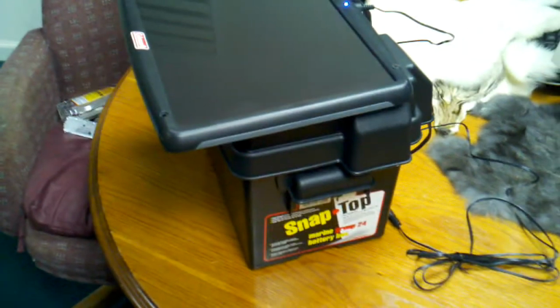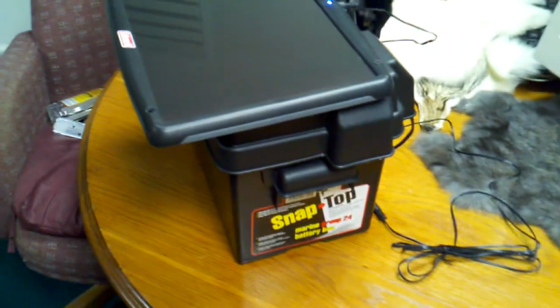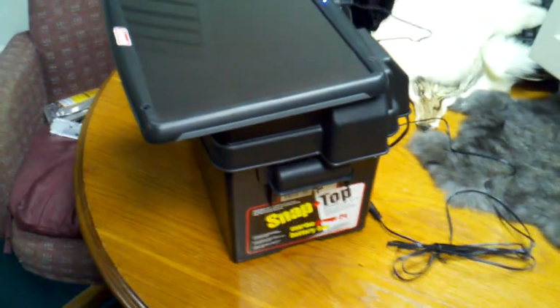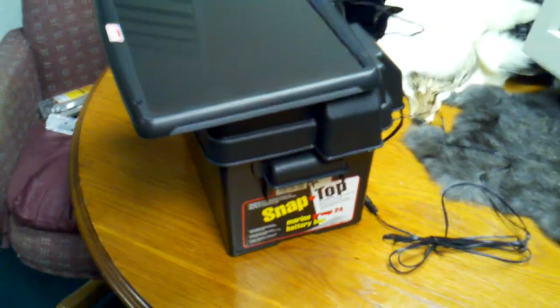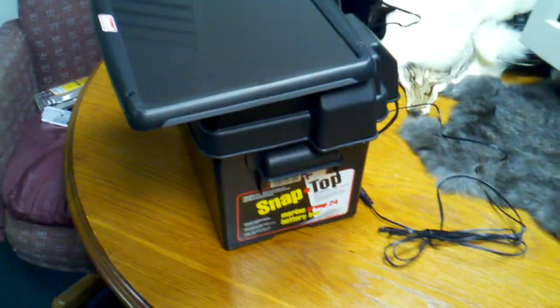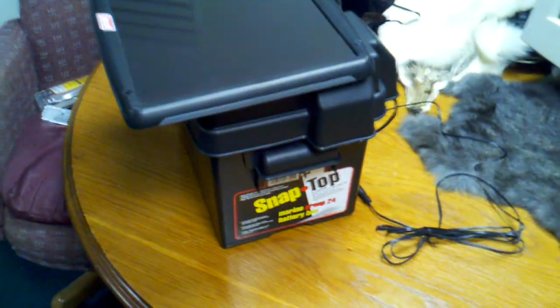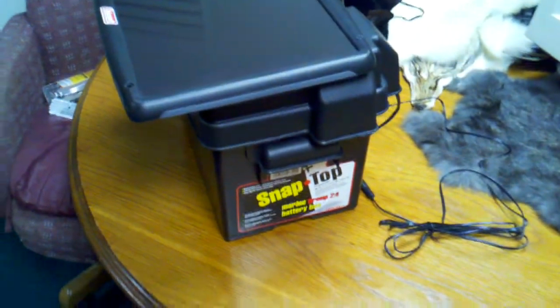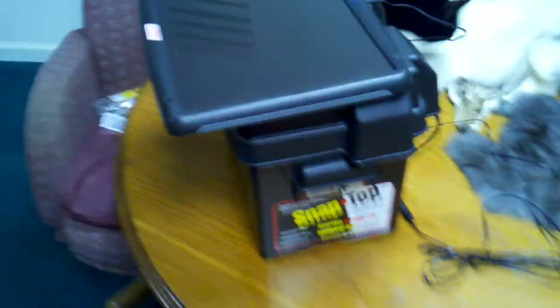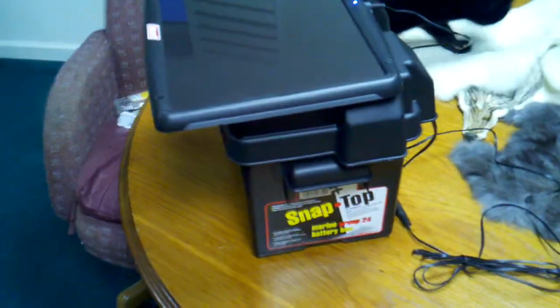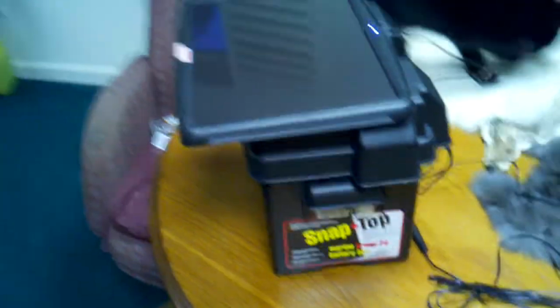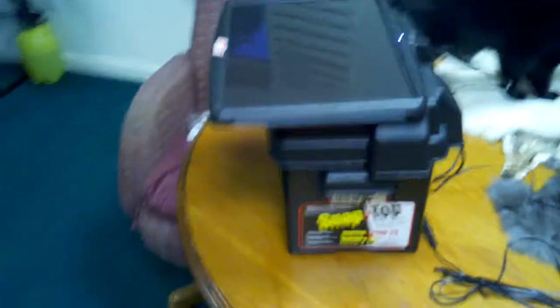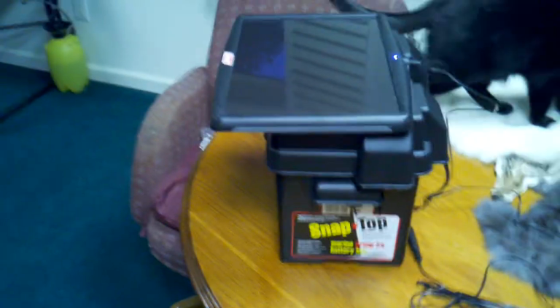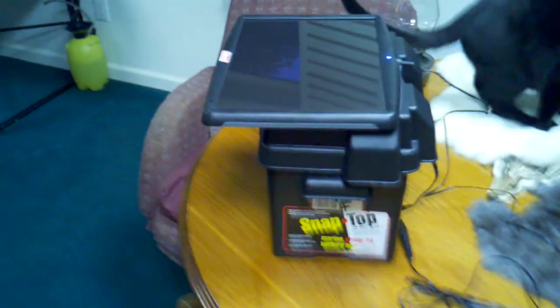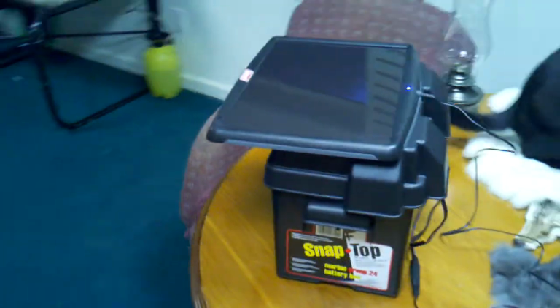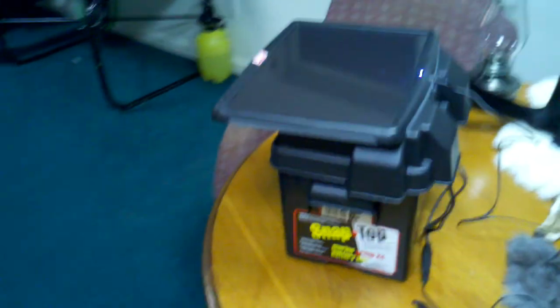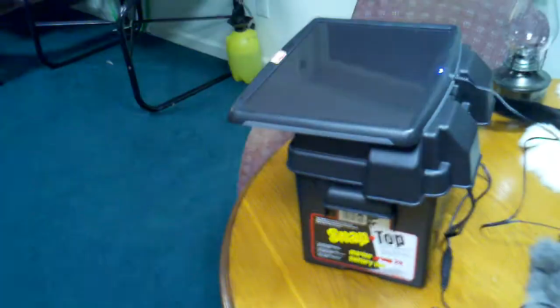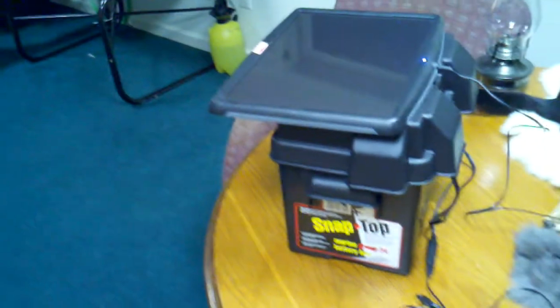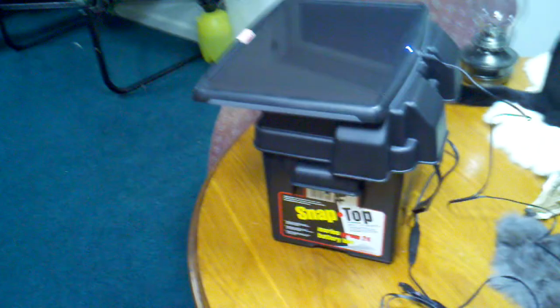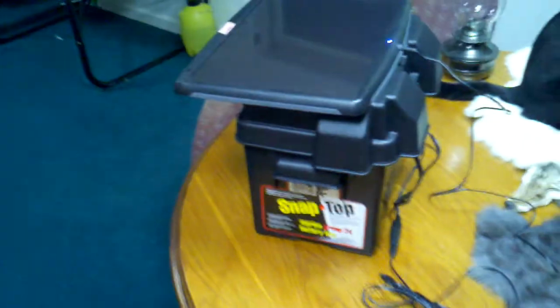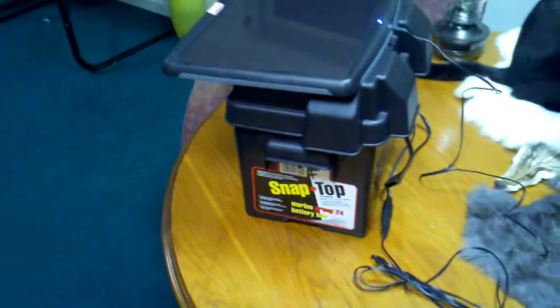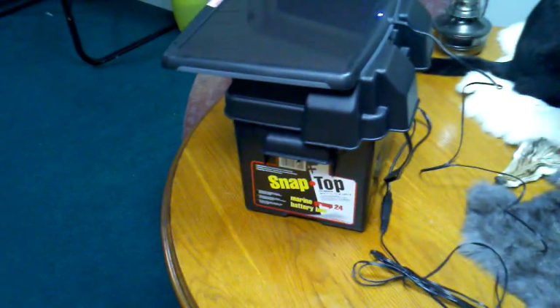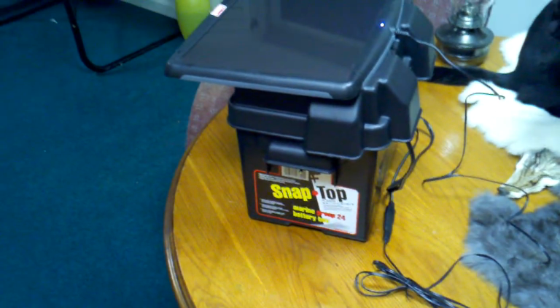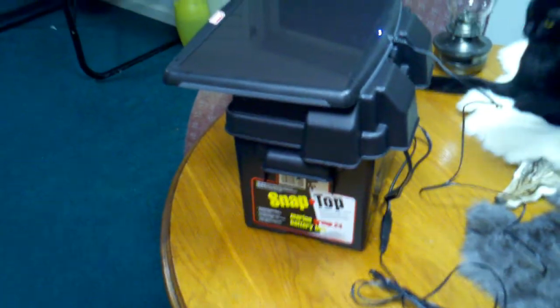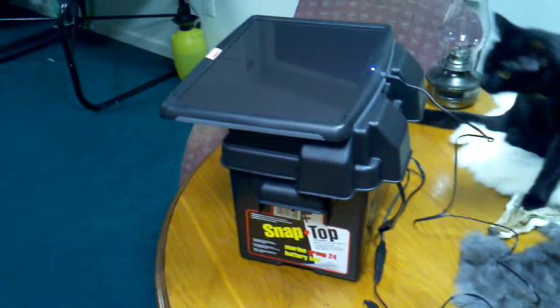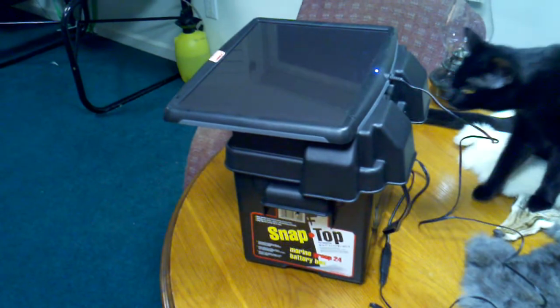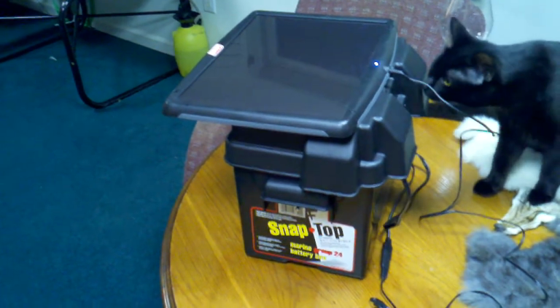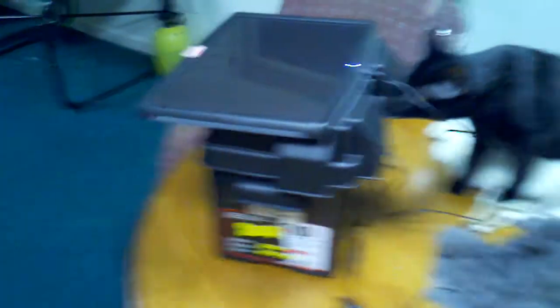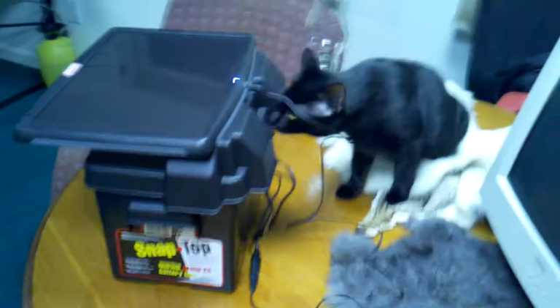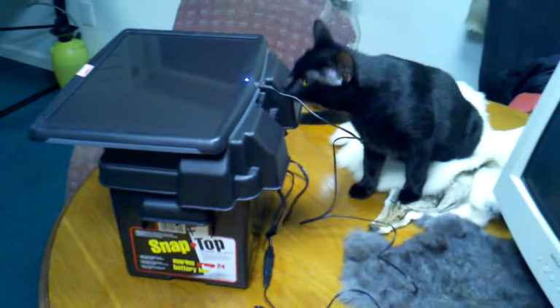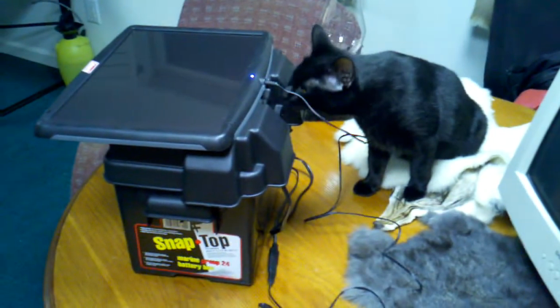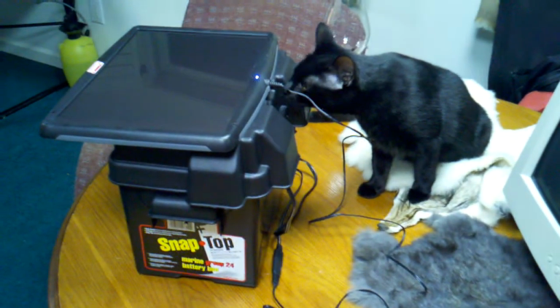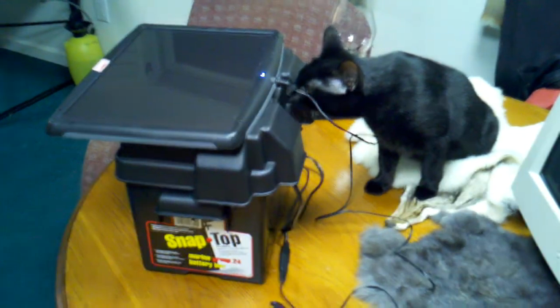Hey folks, welcome back to The Wealth Around Us. I just wanted to go over my latest hurdle in solar technology. This is what I call the personal solar generator. And as you can see, it has Jinx's full approval.